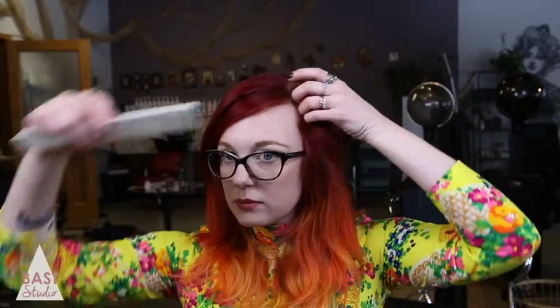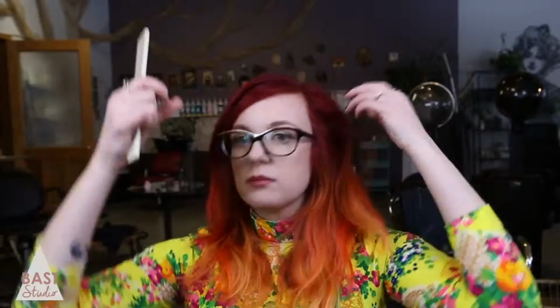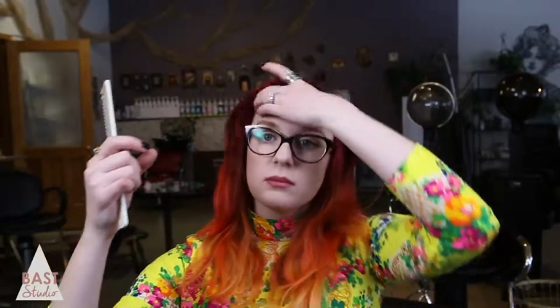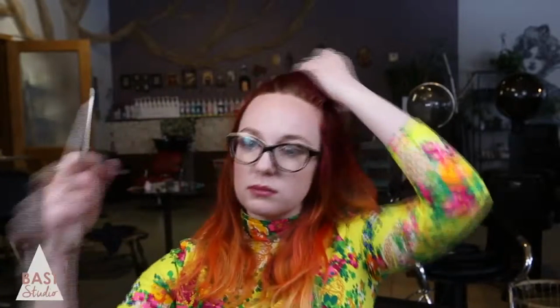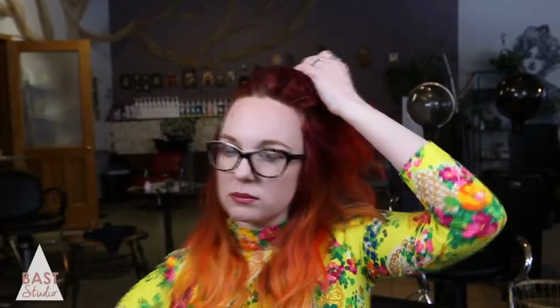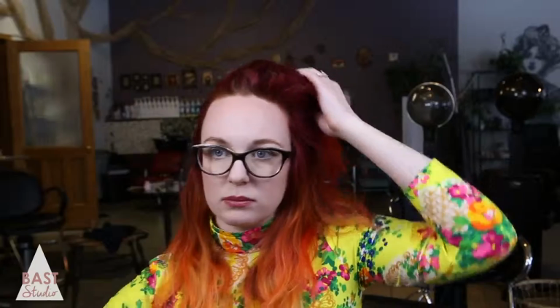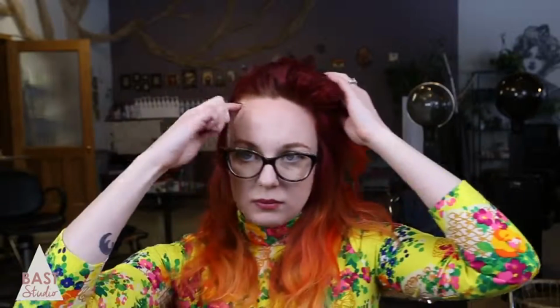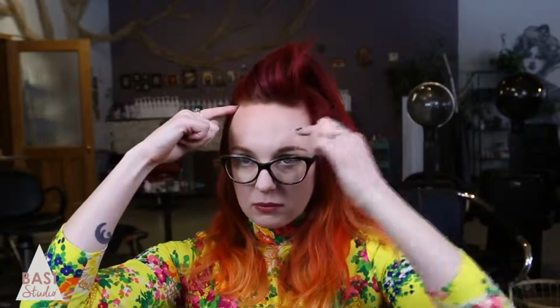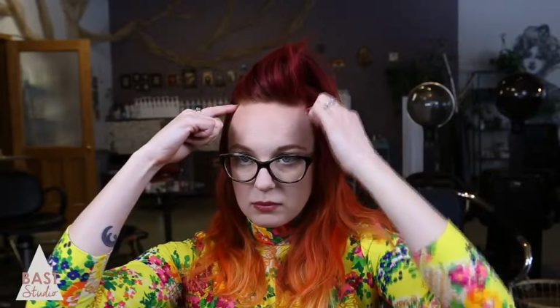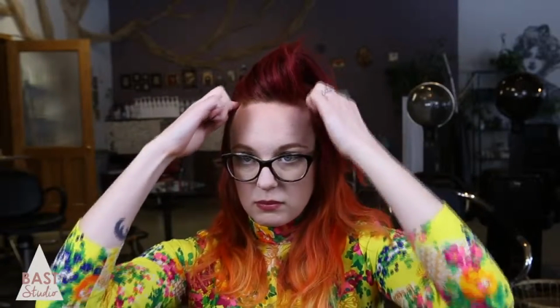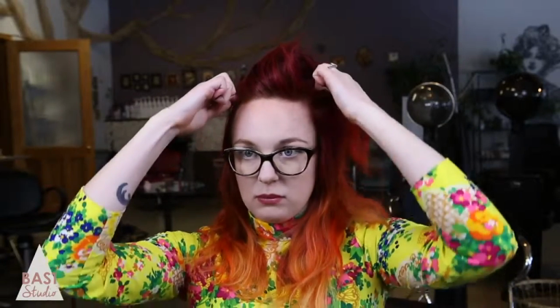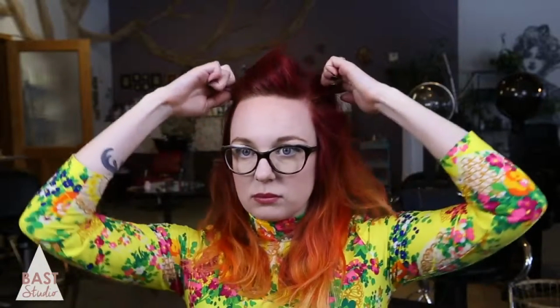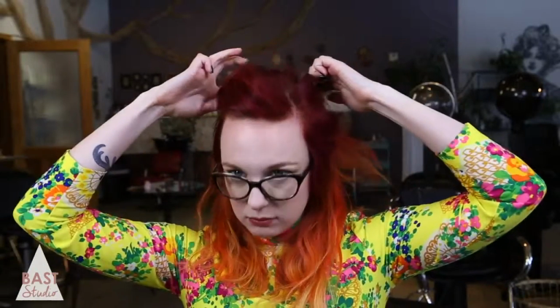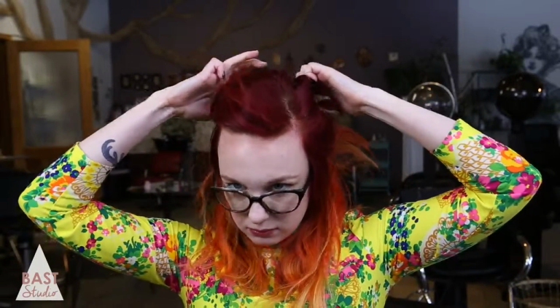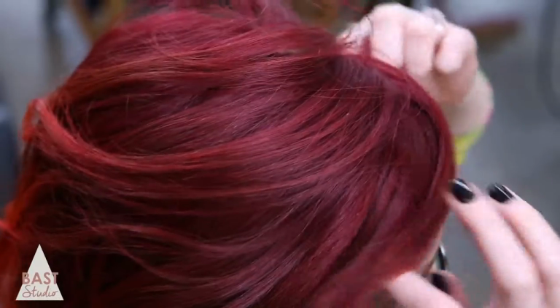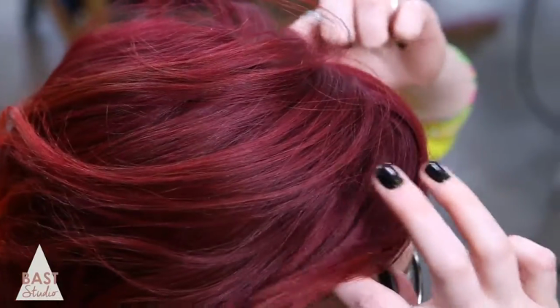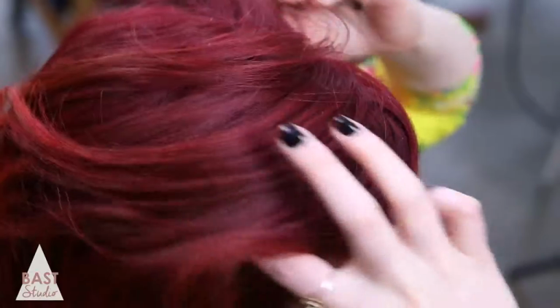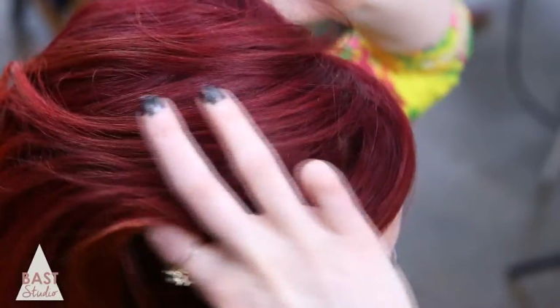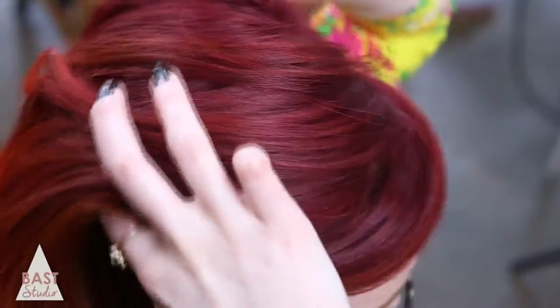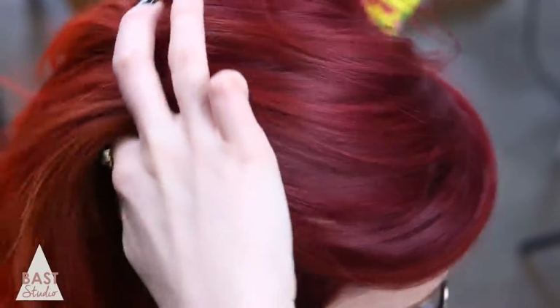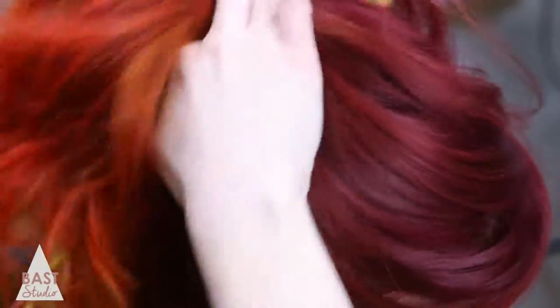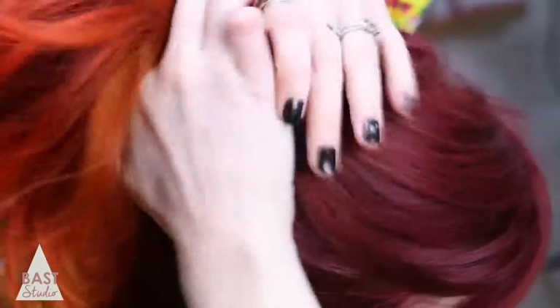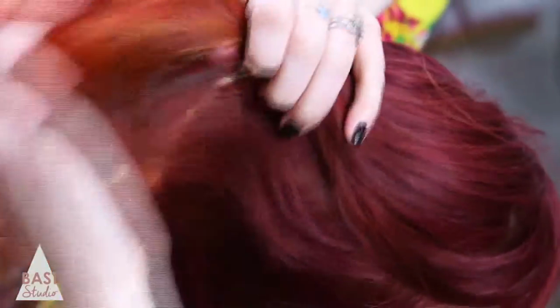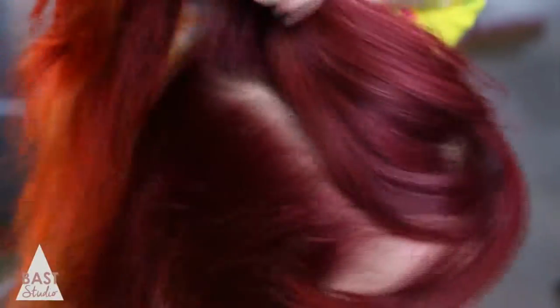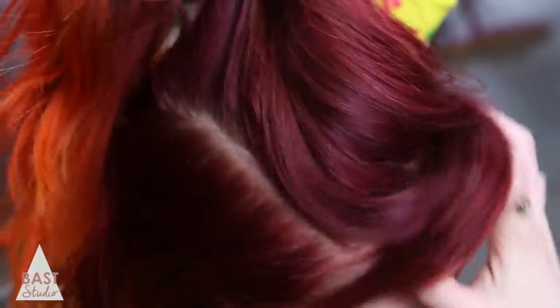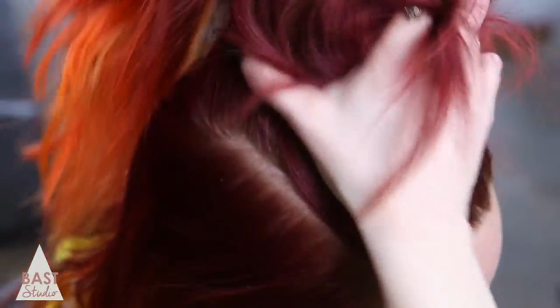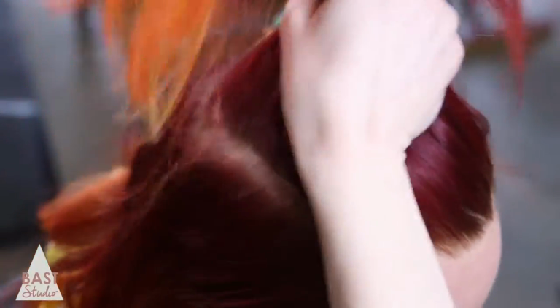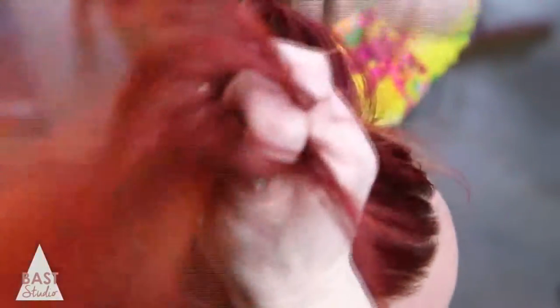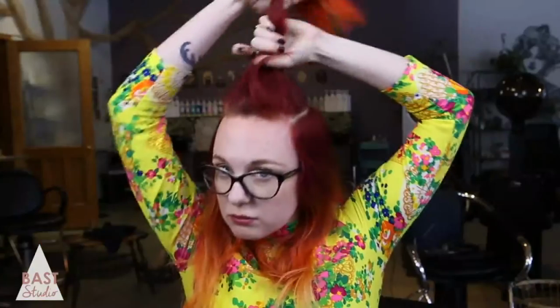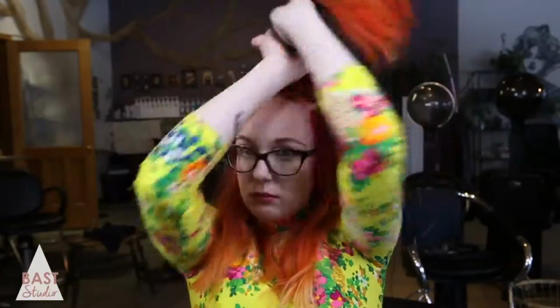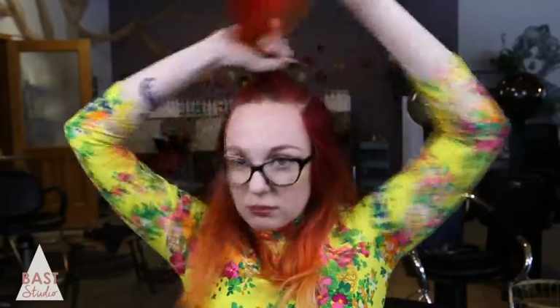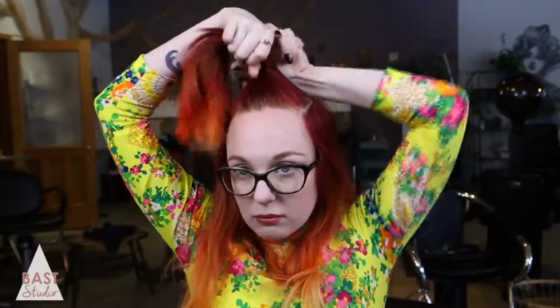We're going to start with the single knot. First, create a section on top by placing your index fingers at your high recession. Go back with your fingers, creating a u-shaped parting that goes all the way back to just below the curve of your head. Pull your hair up and twist it all the way up until your hair starts to coil in on itself.